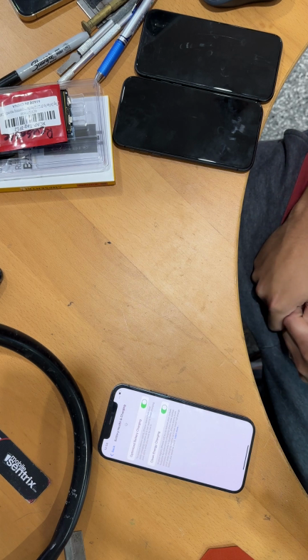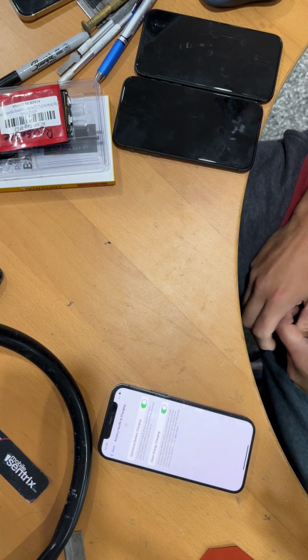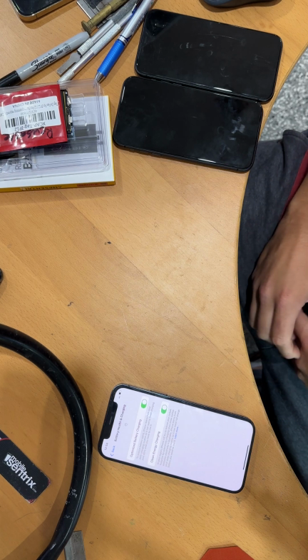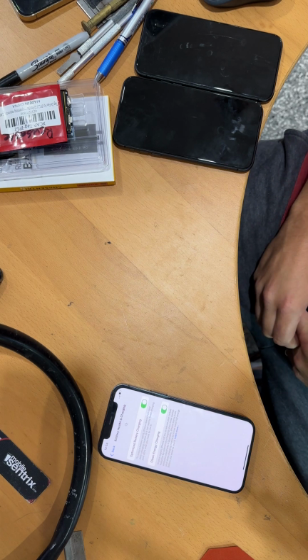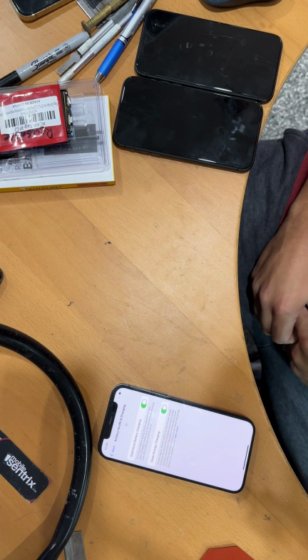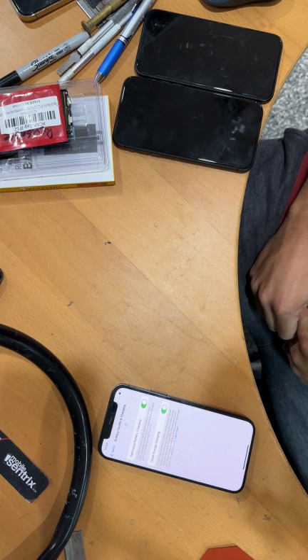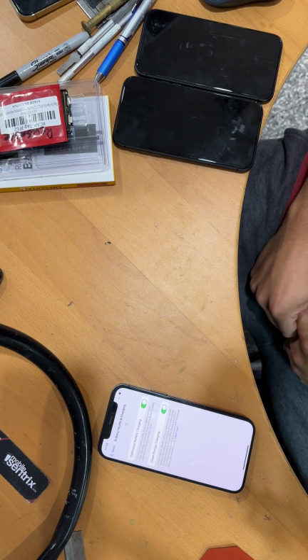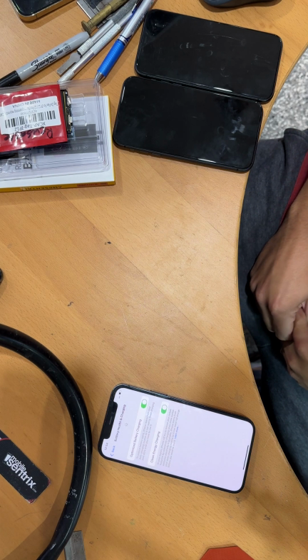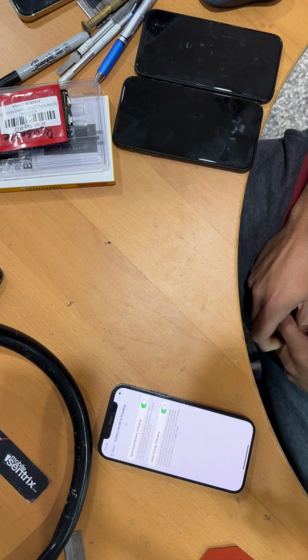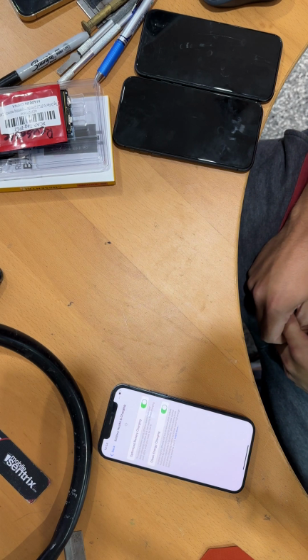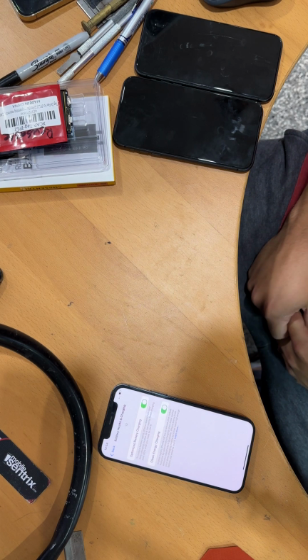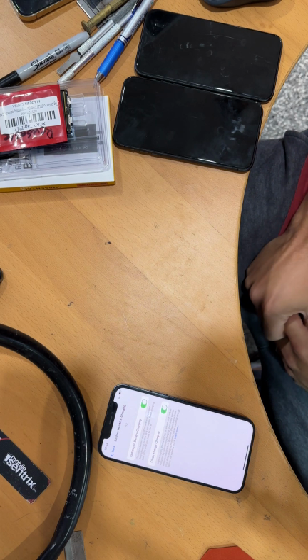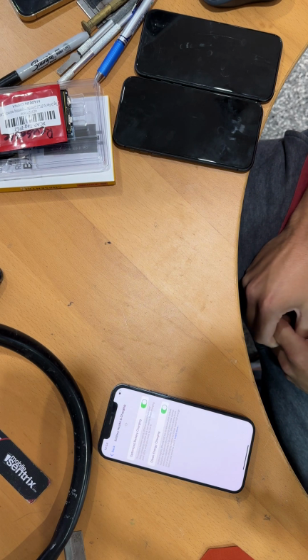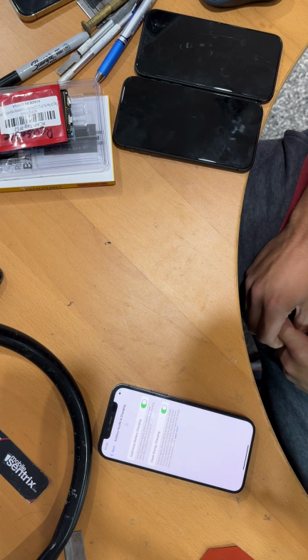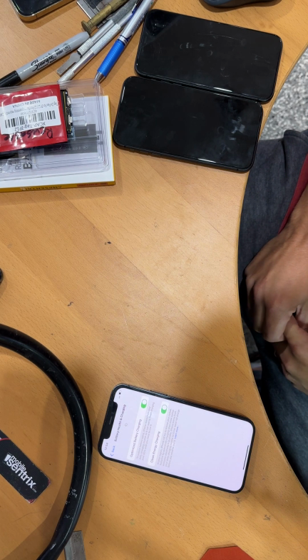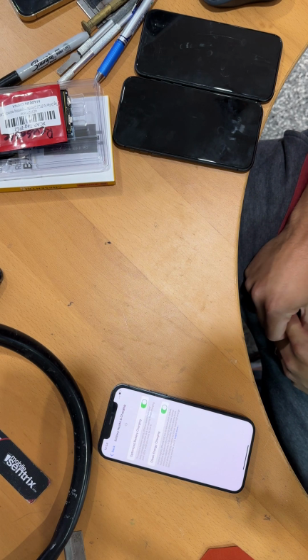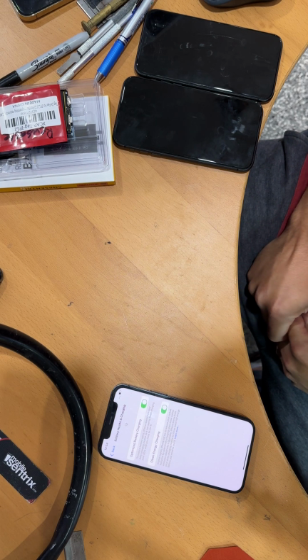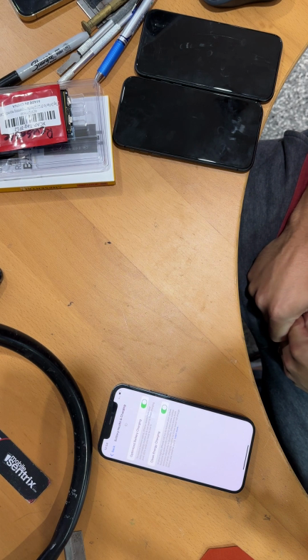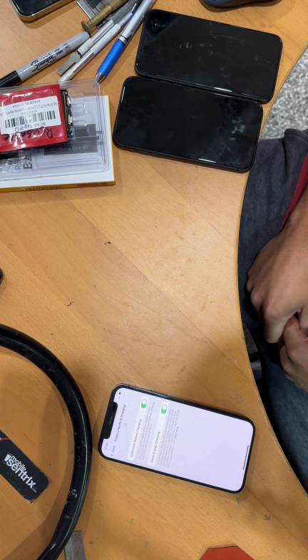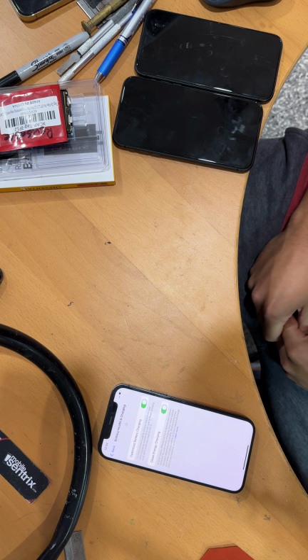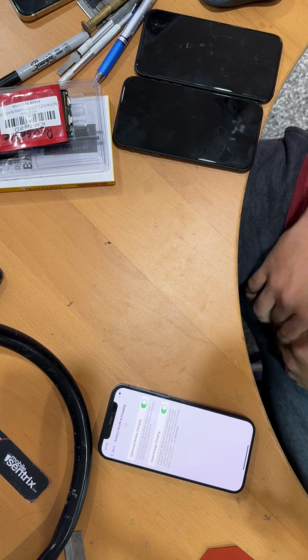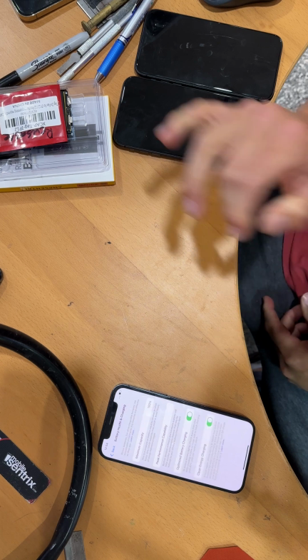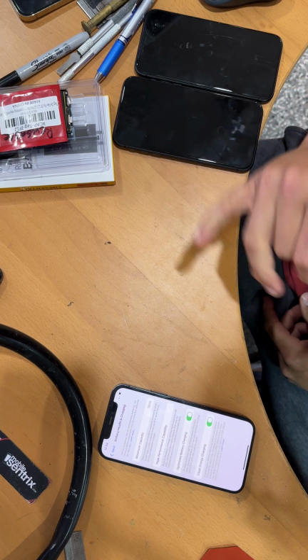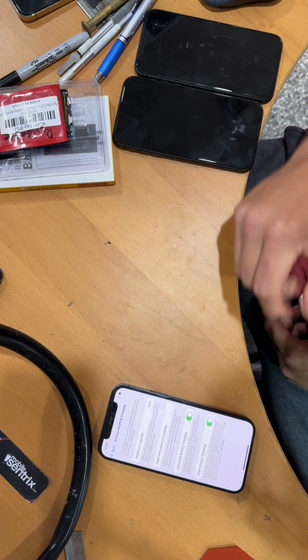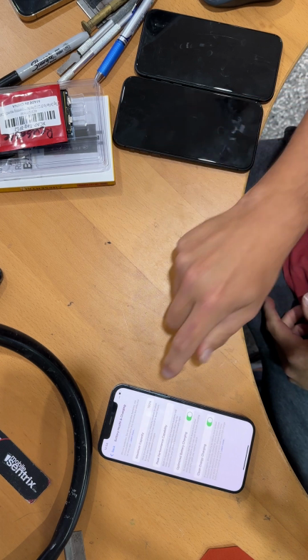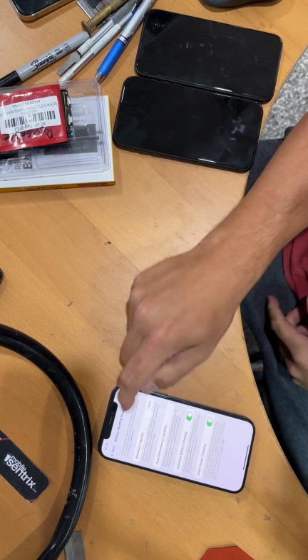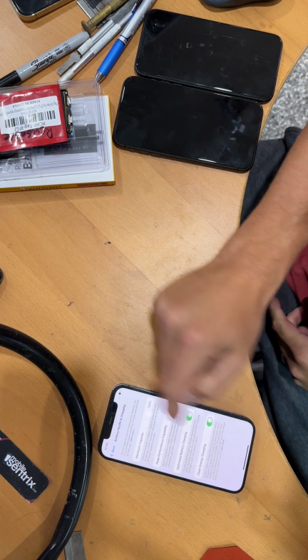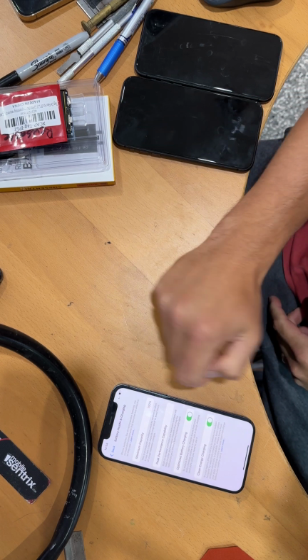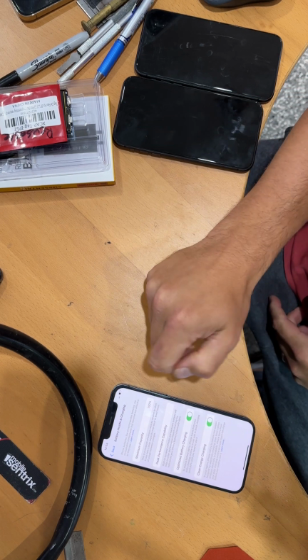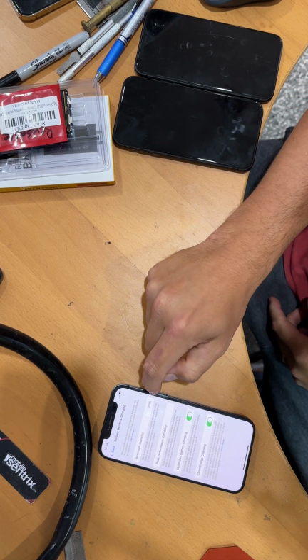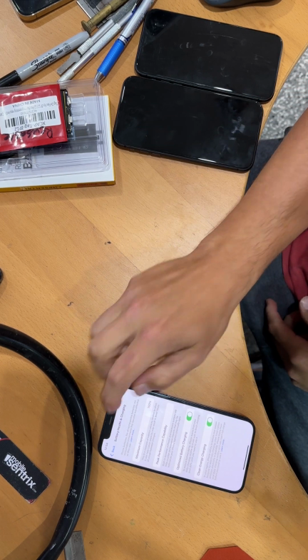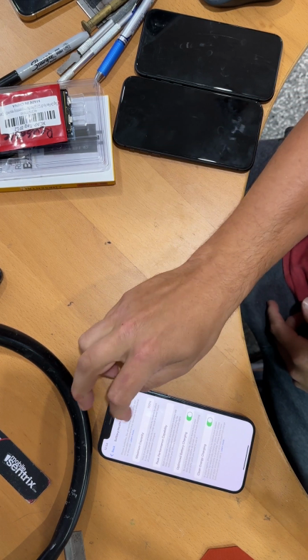I'm in Canada, so MobileCentrix having a warehouse here makes it a lot easier for me to get batteries. And there you go — 100%.